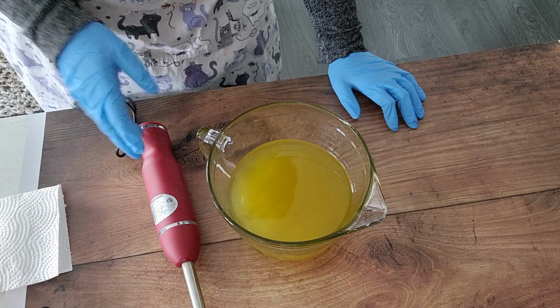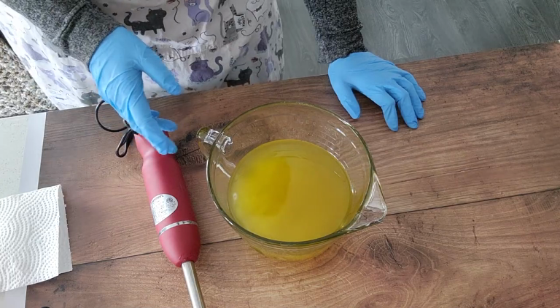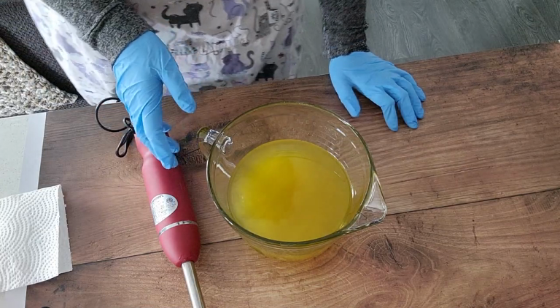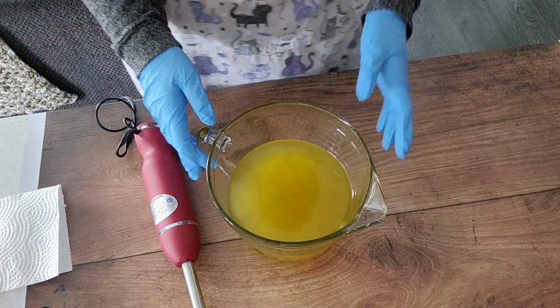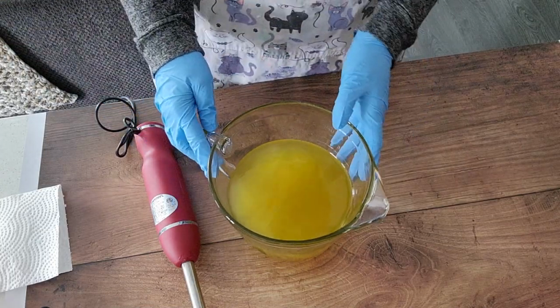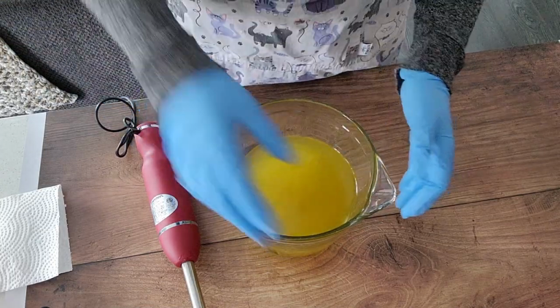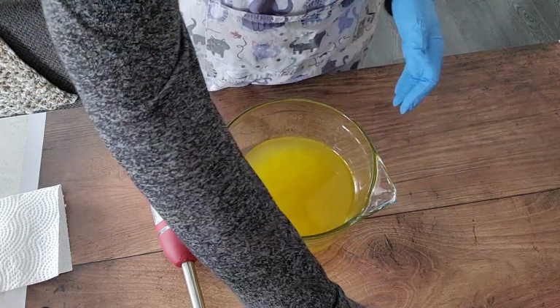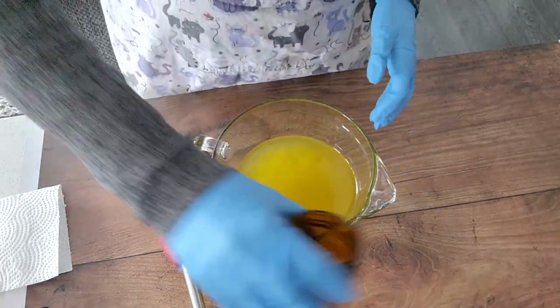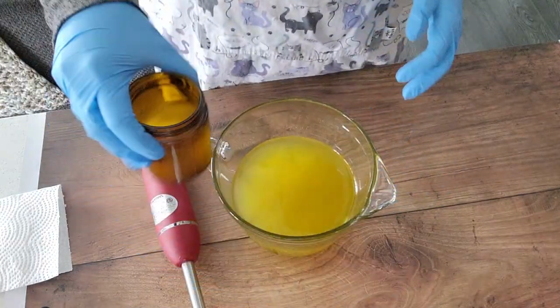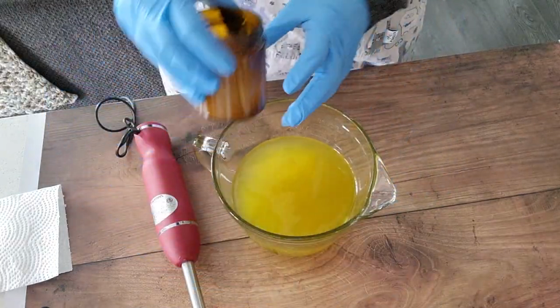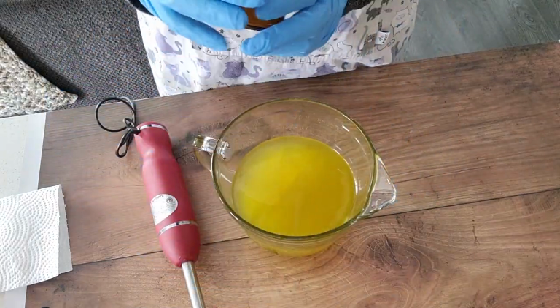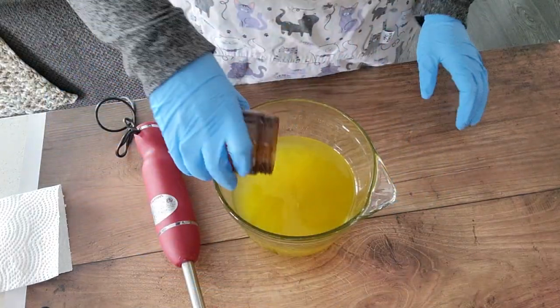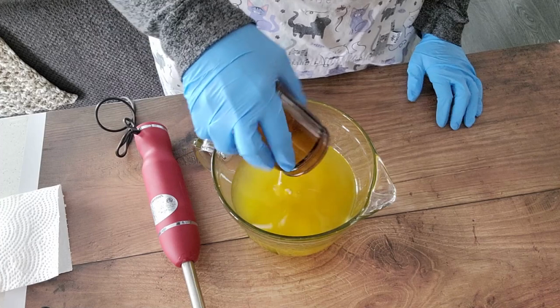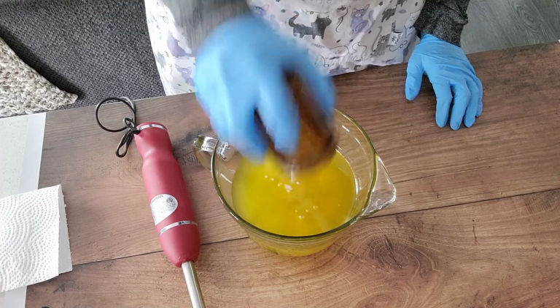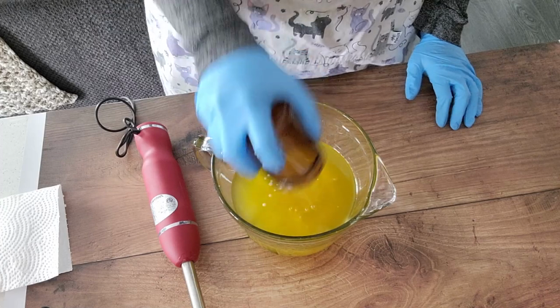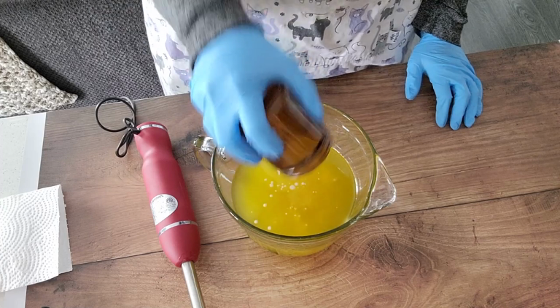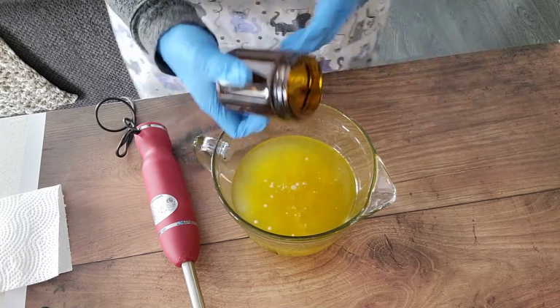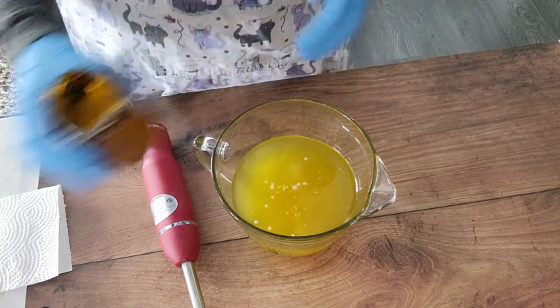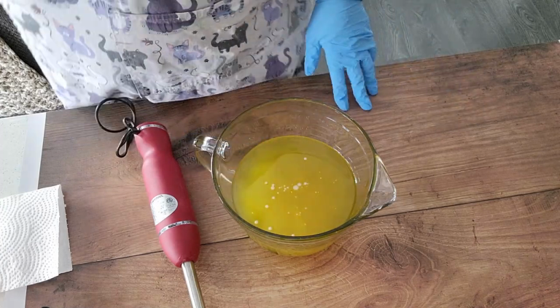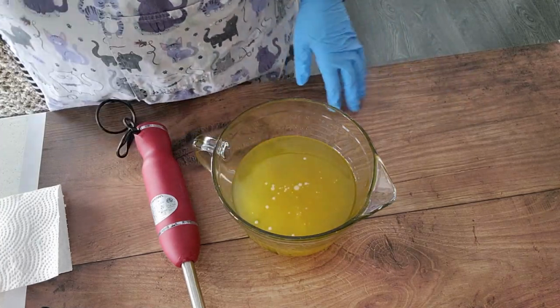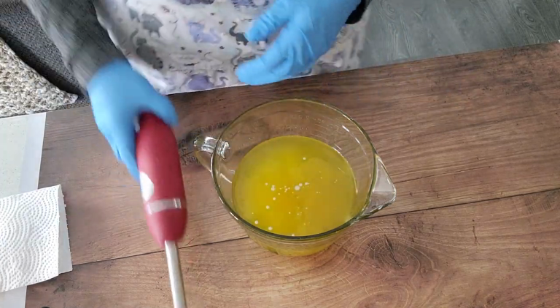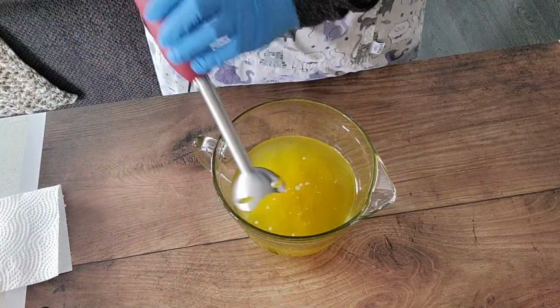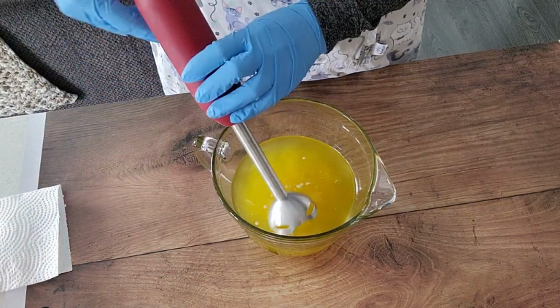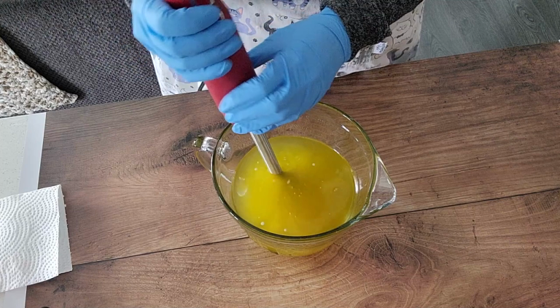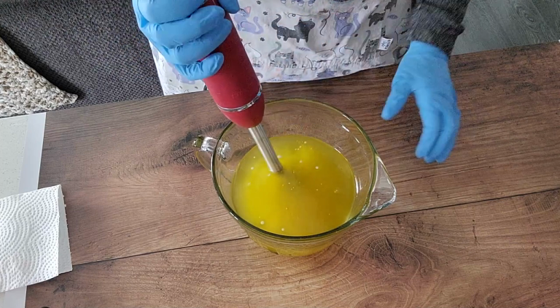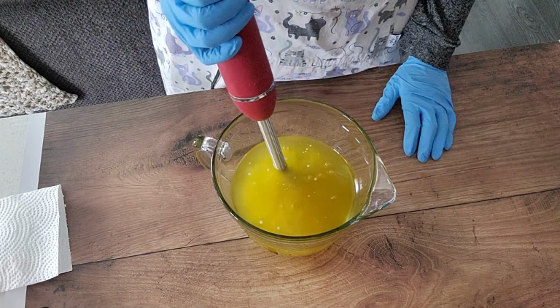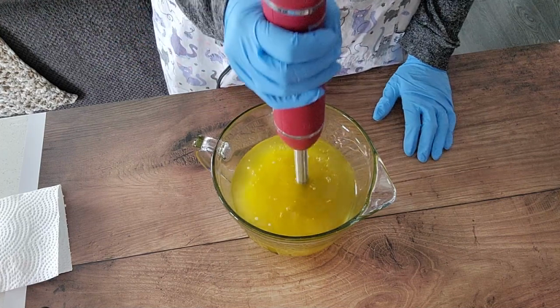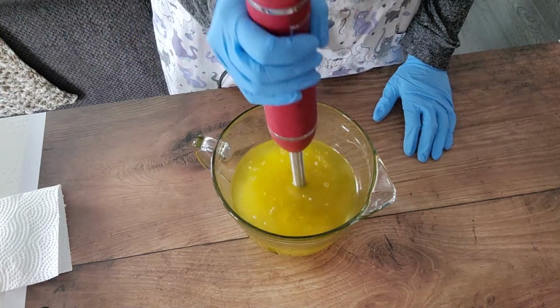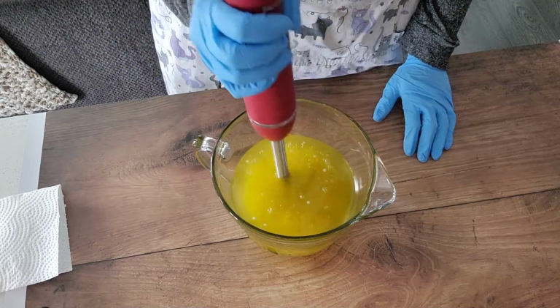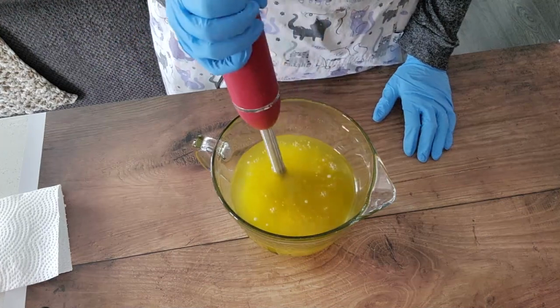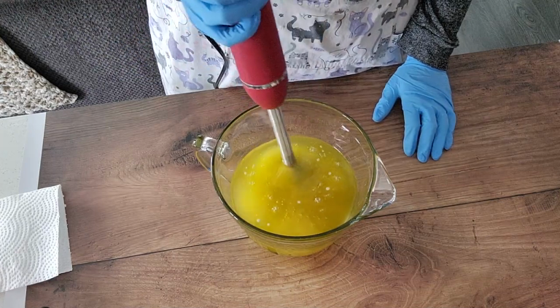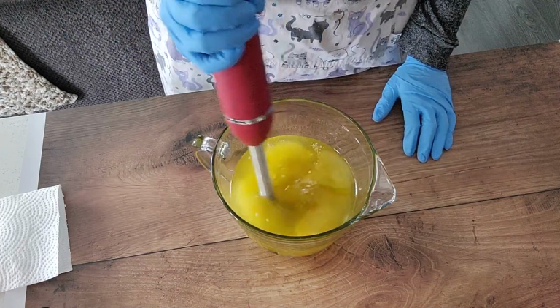Hello everyone, welcome to another soap making video for Petrichor Soap Company. Today we are making lemon poppy seed oat milk soap with our new oat milk recipe.